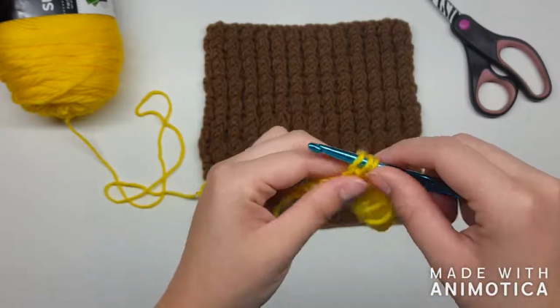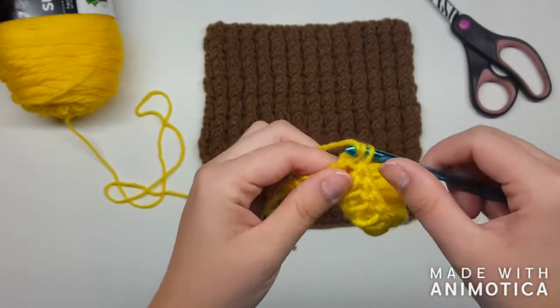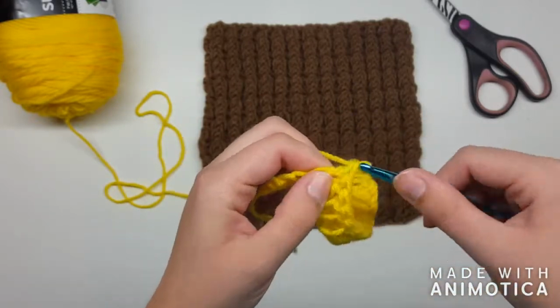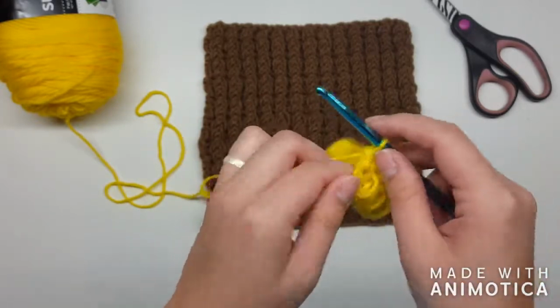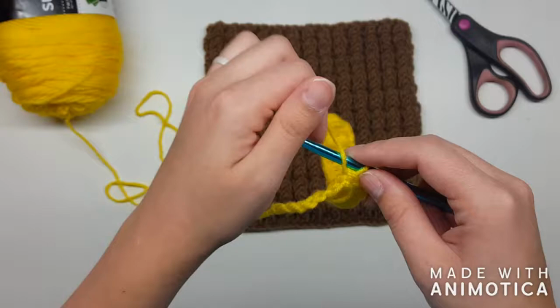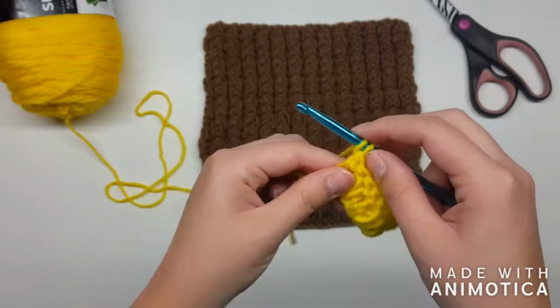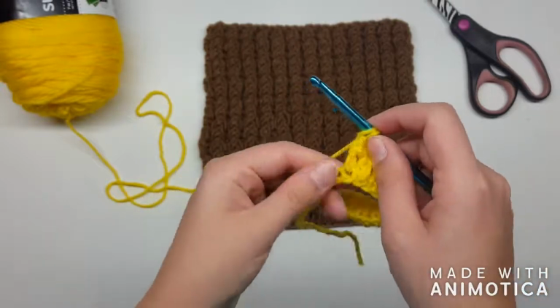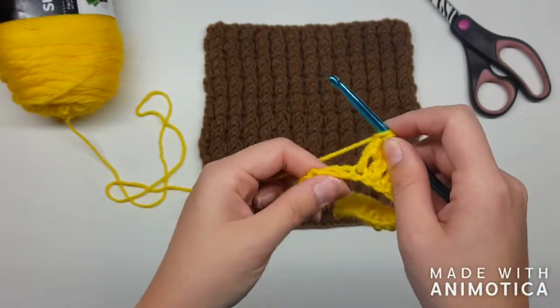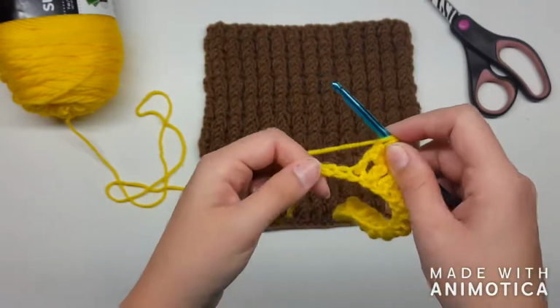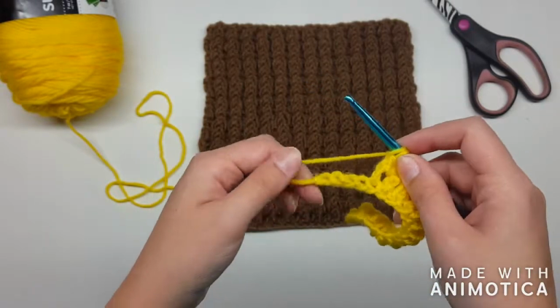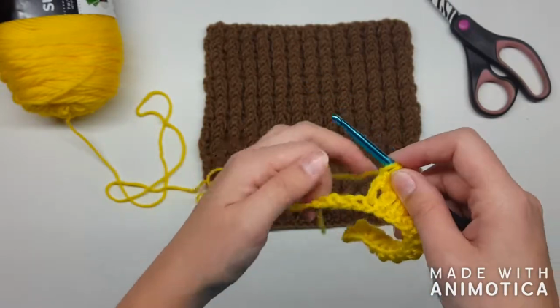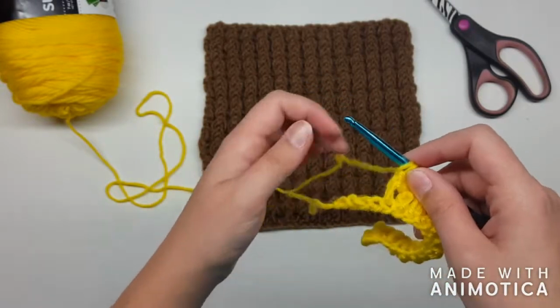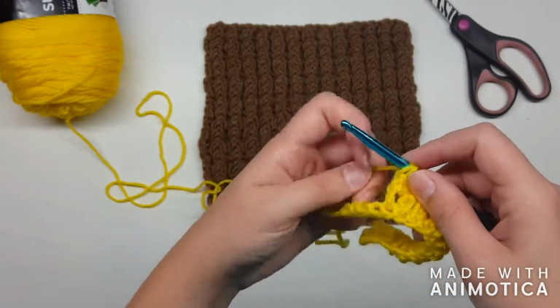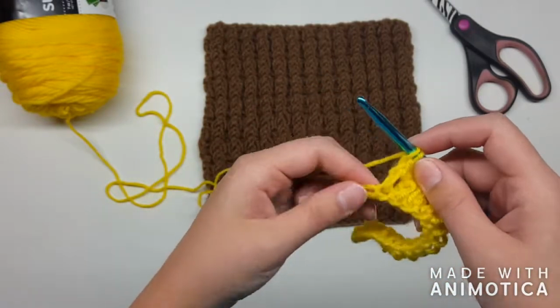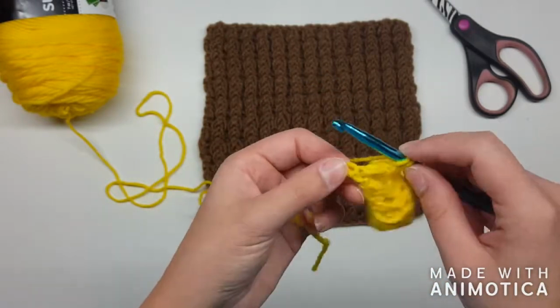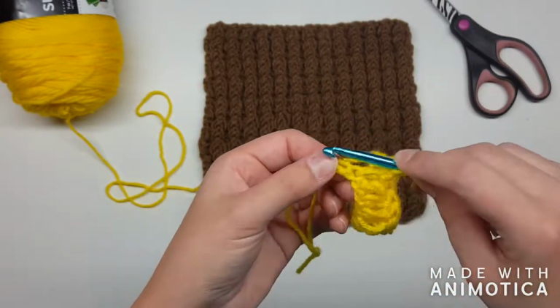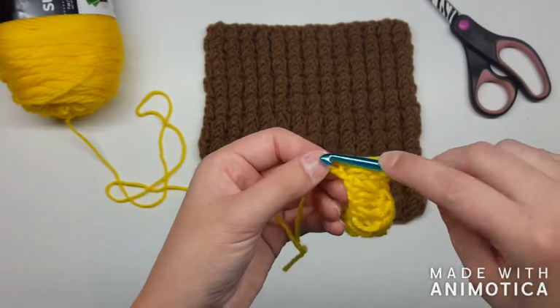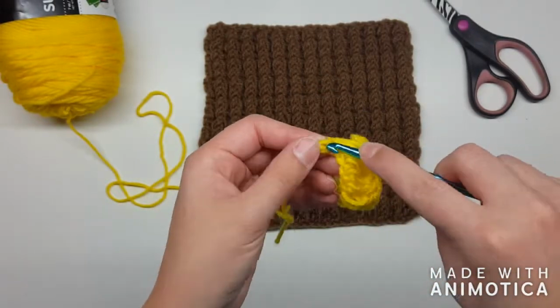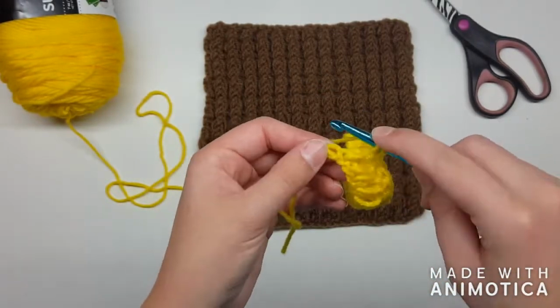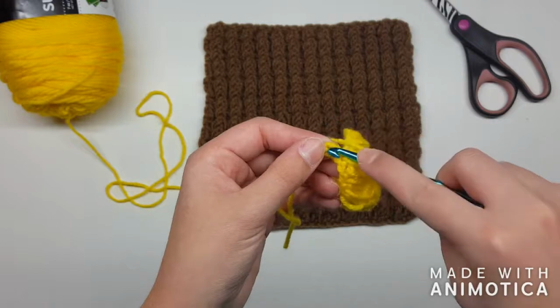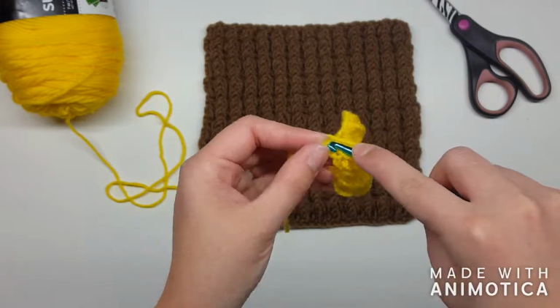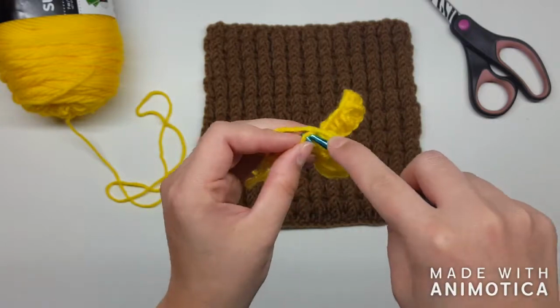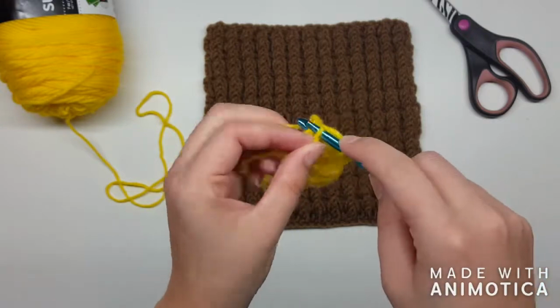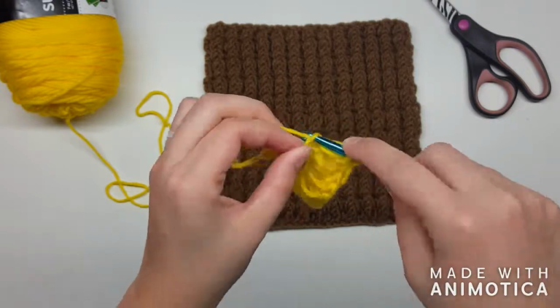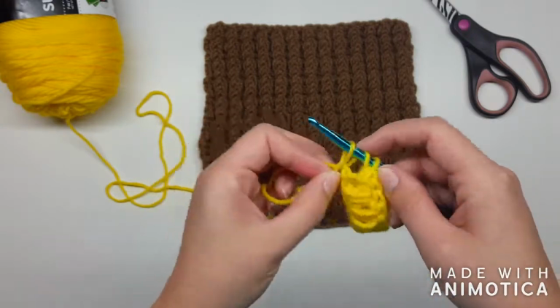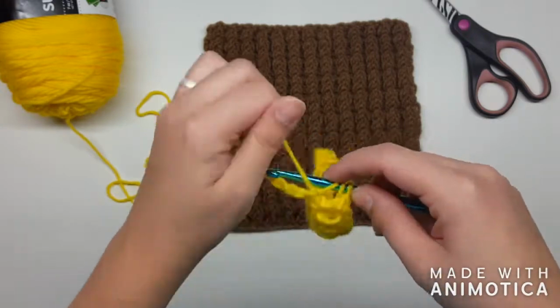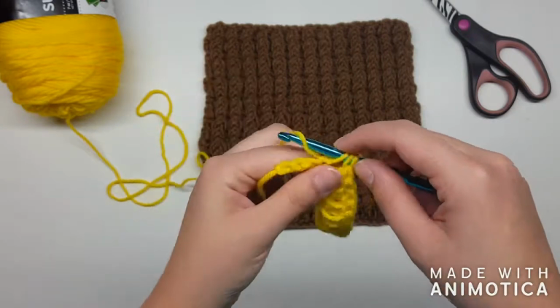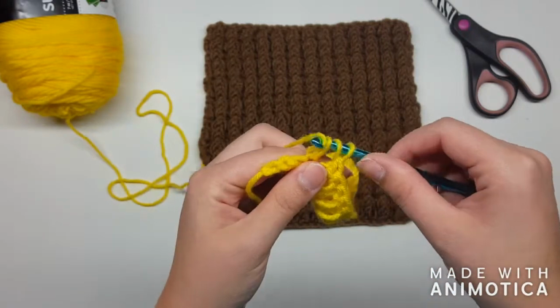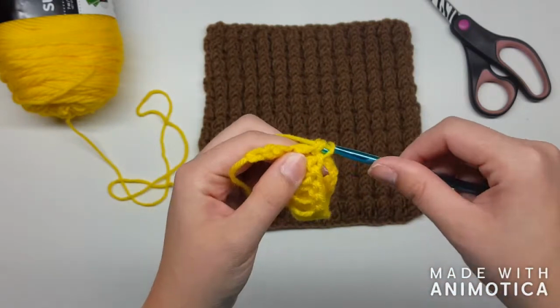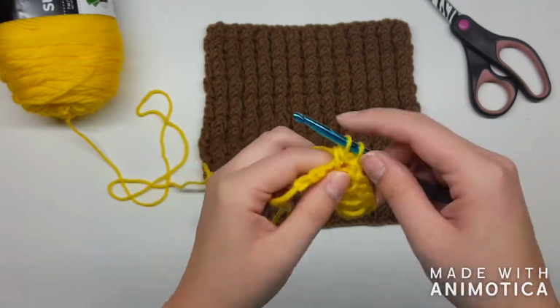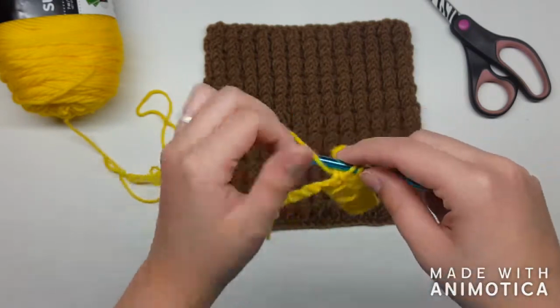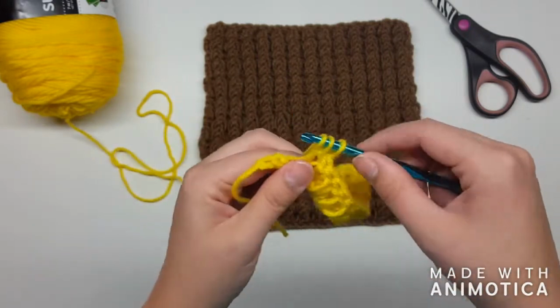If you're questioning my color choices this week, that is okay — I'm not going to be putting this yellow color into my blanket. It's just an extra skein we have laying around.